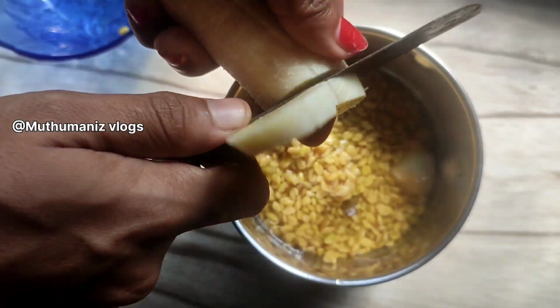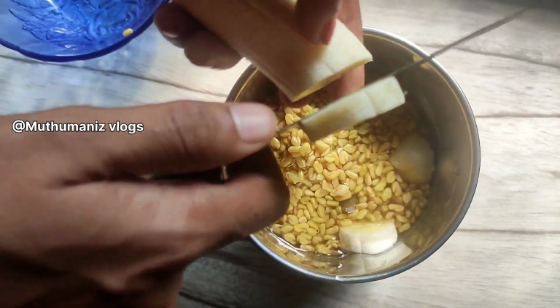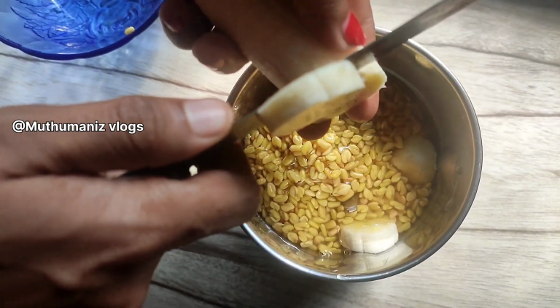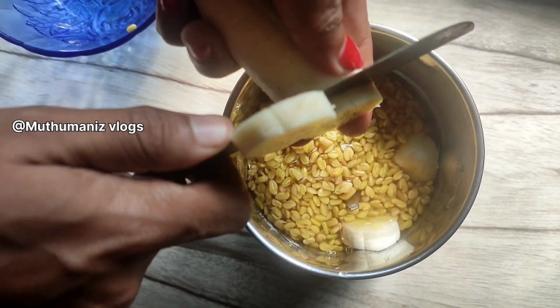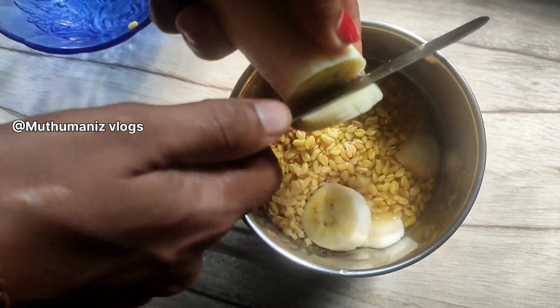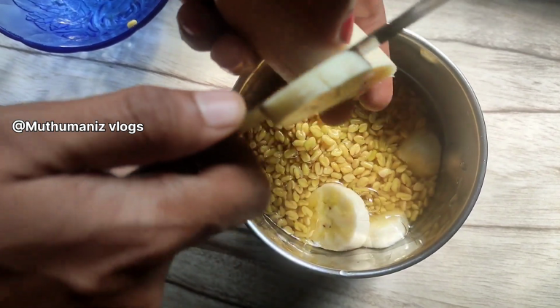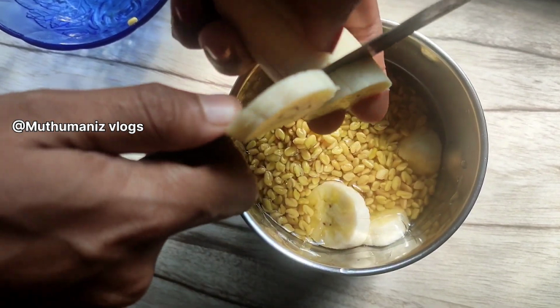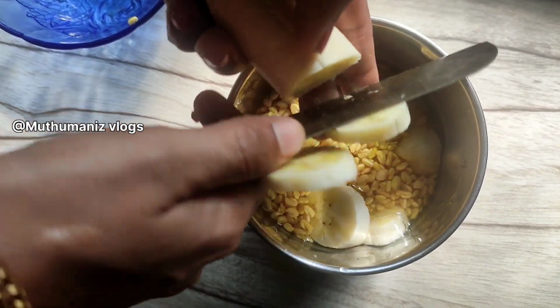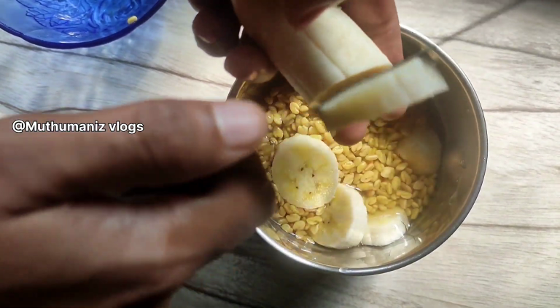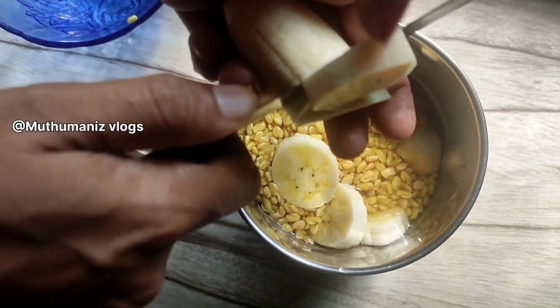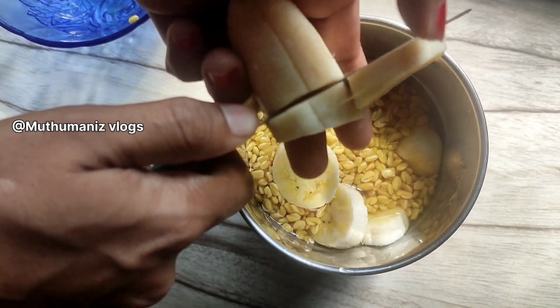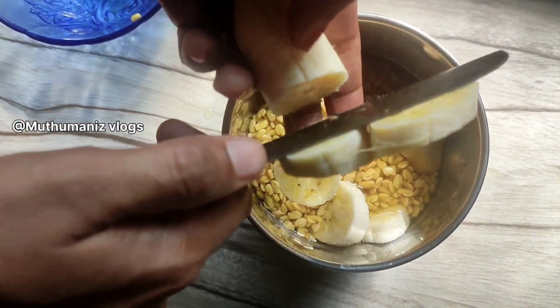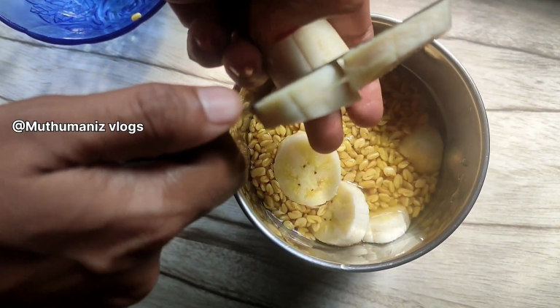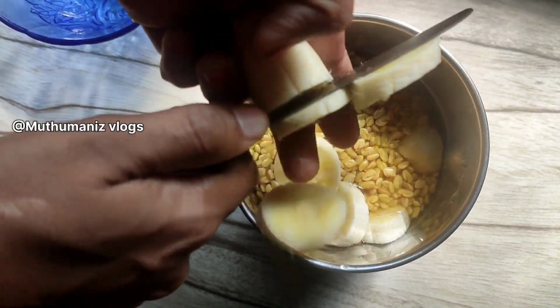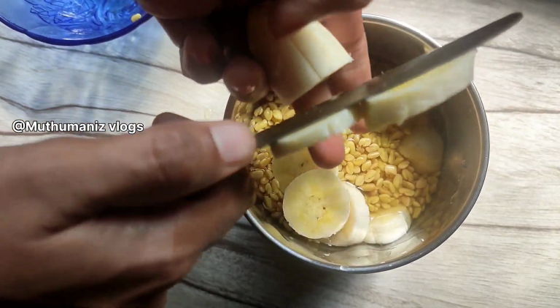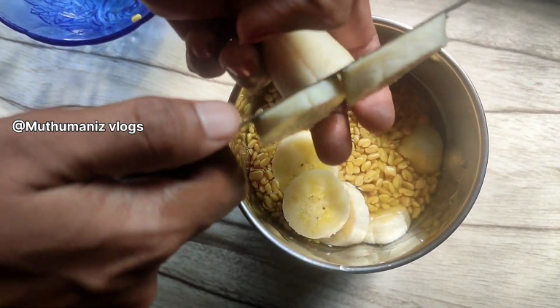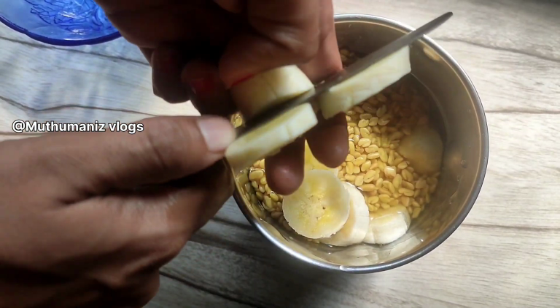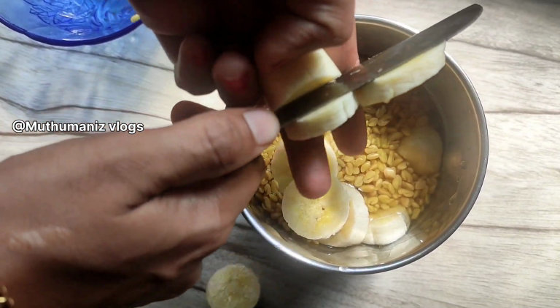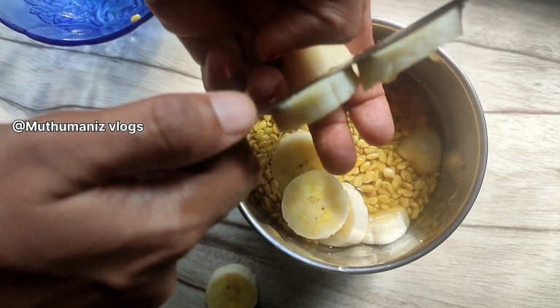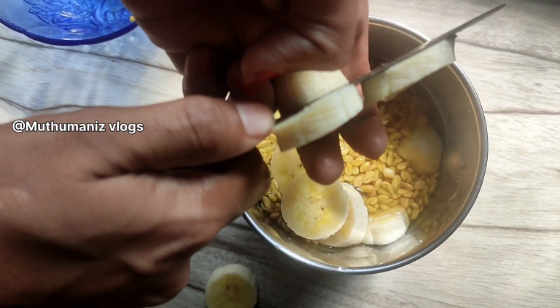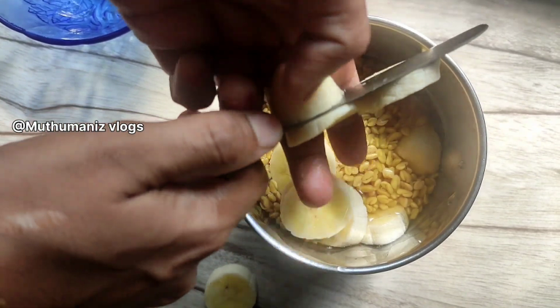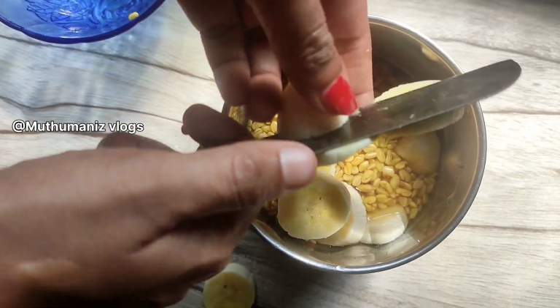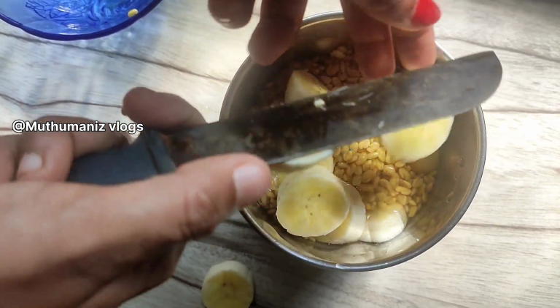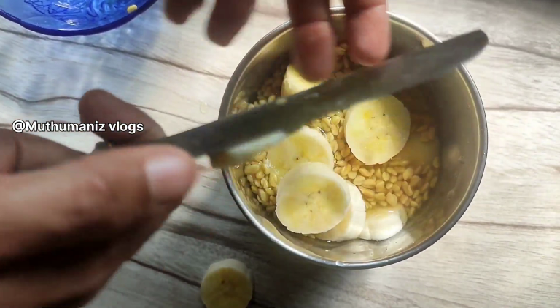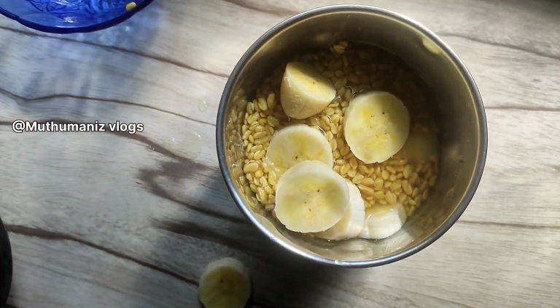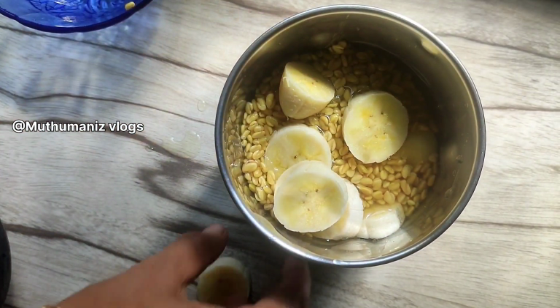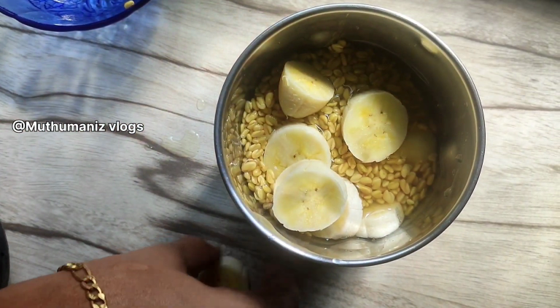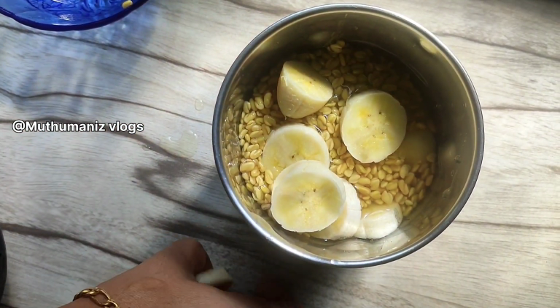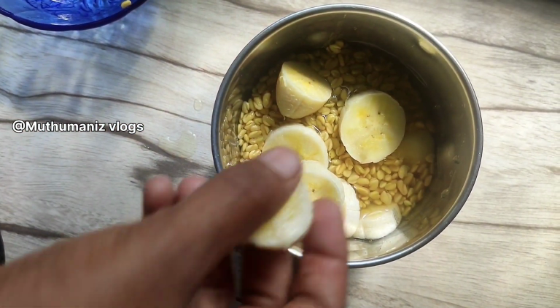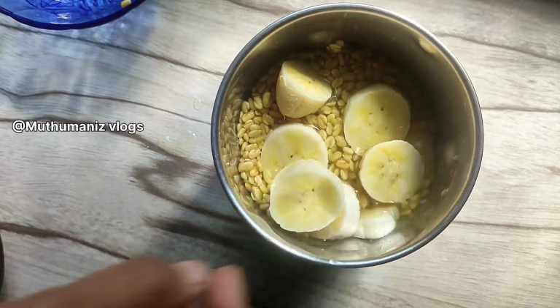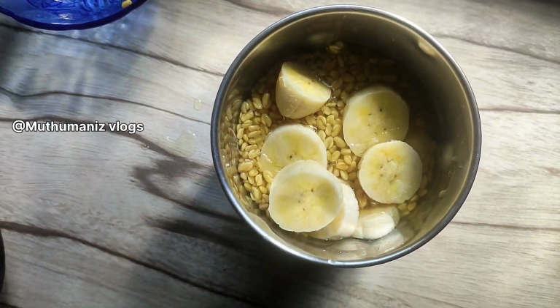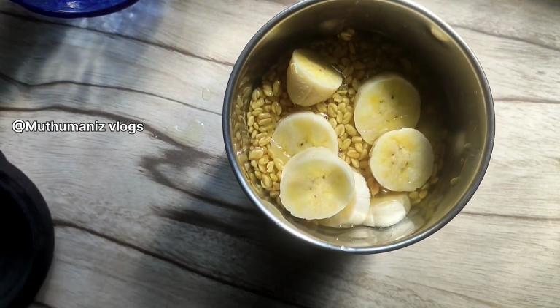I would like to add some mint. Then we put the pot on the pot and pour it in.